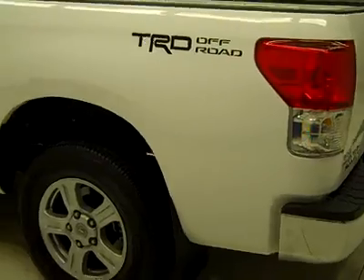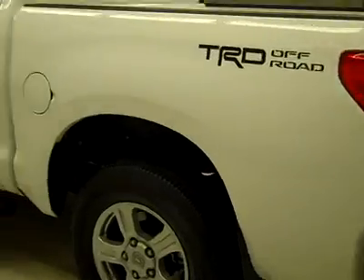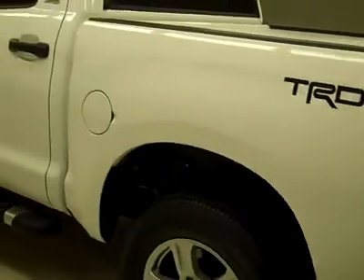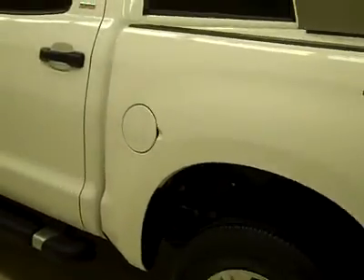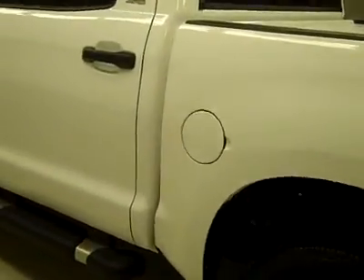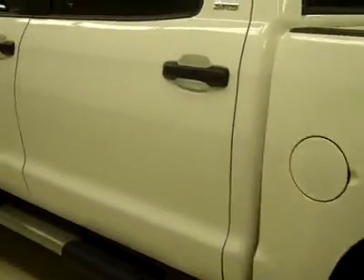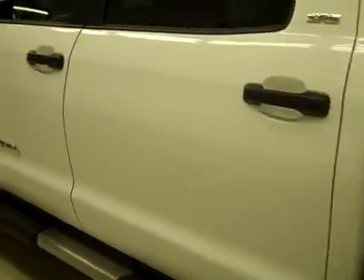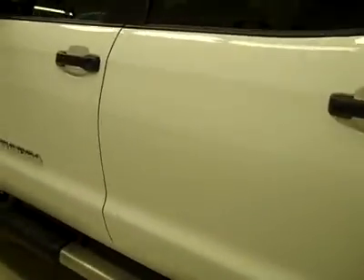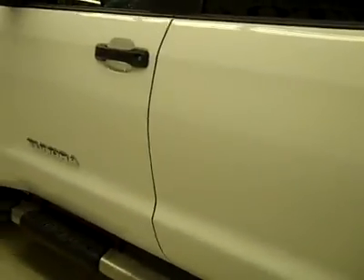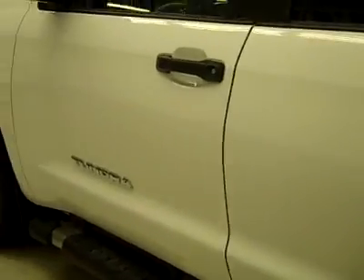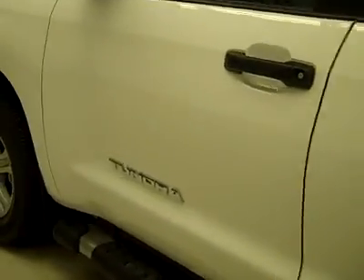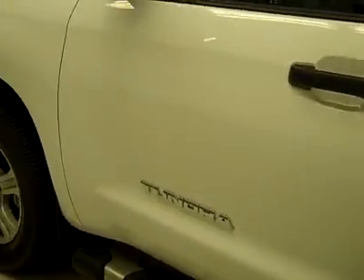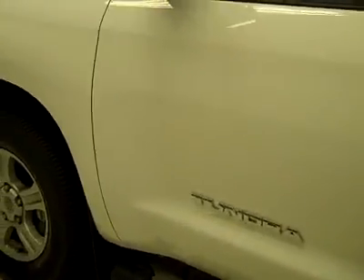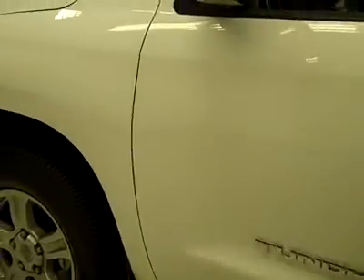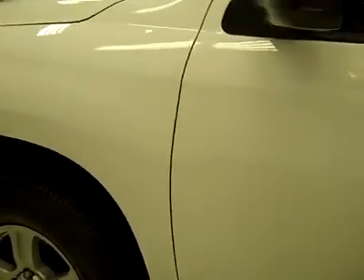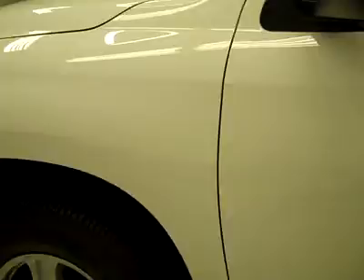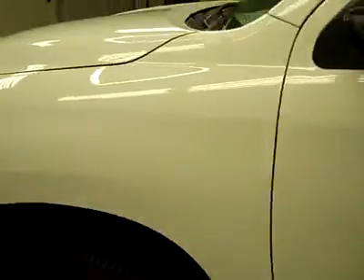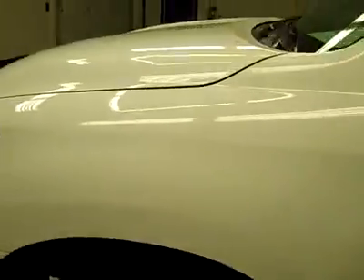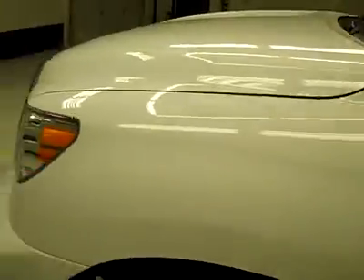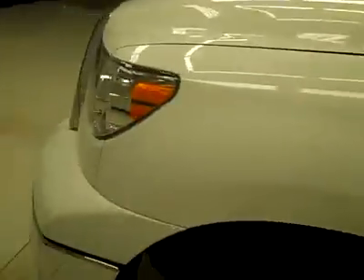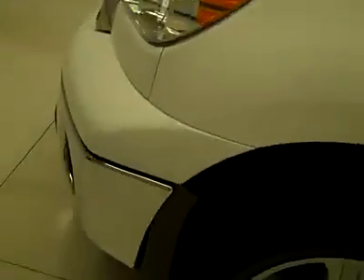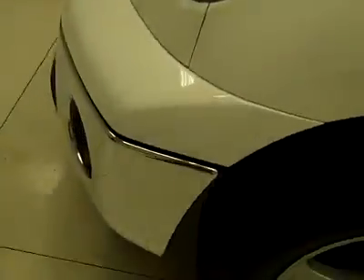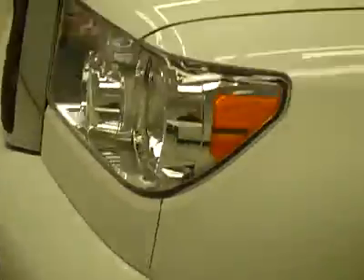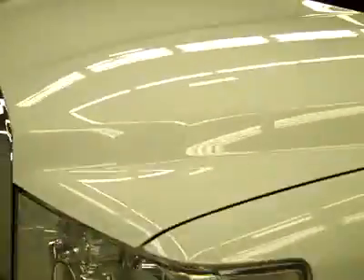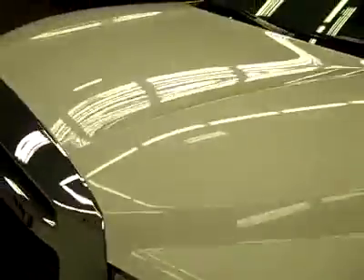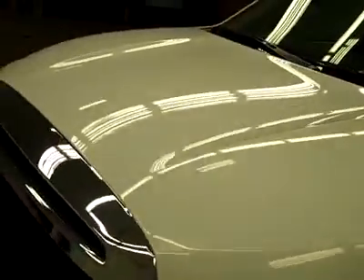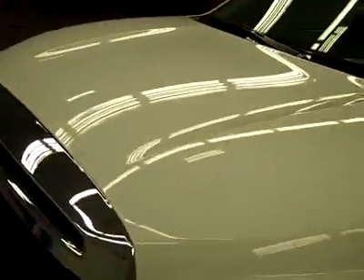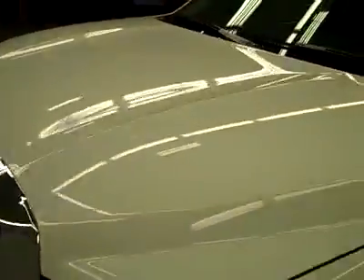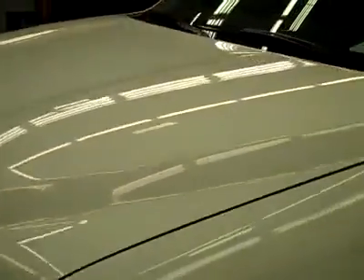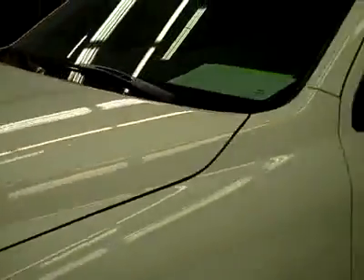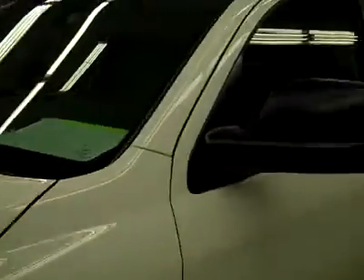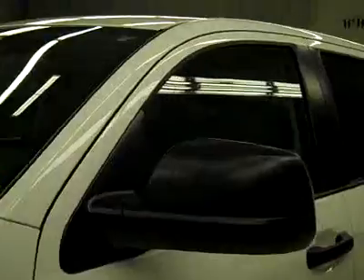Down this side, again very clean shiny paint, no dense dings or scratches here either. The hood looks great too, and the body is in excellent condition.